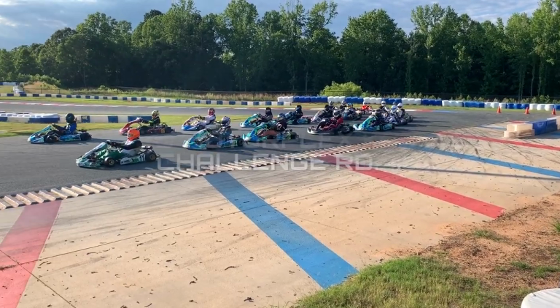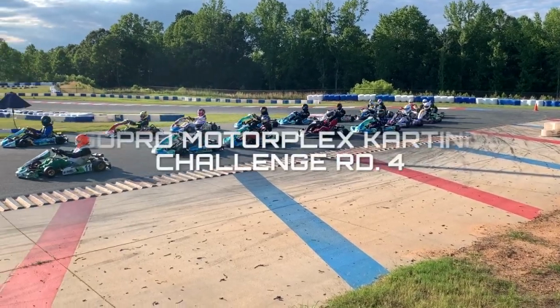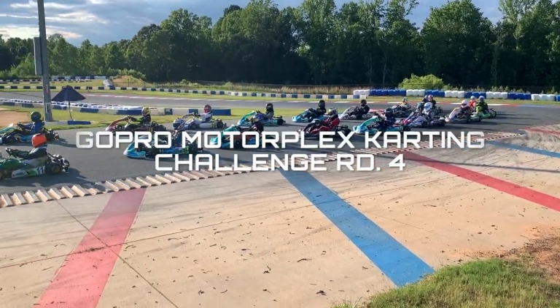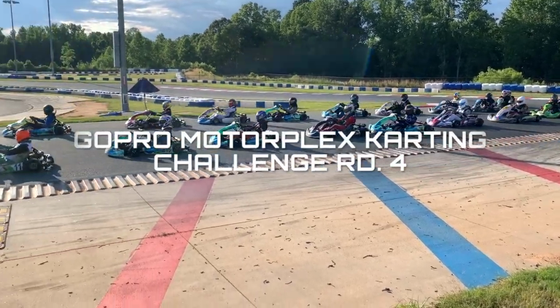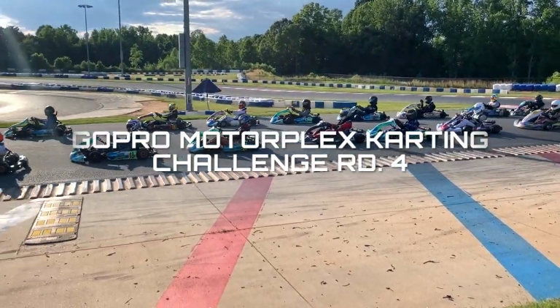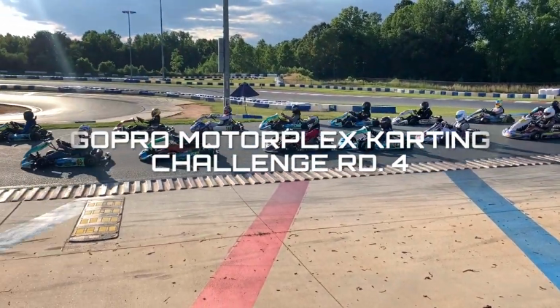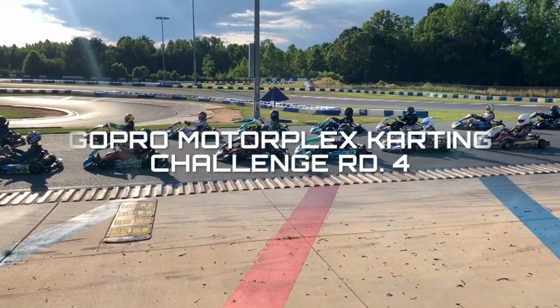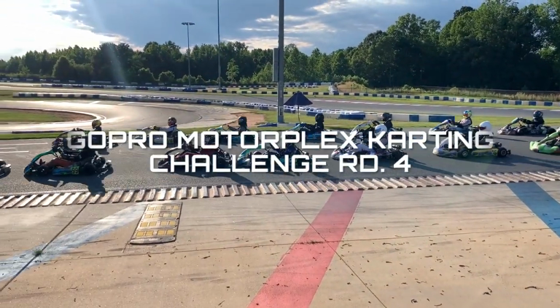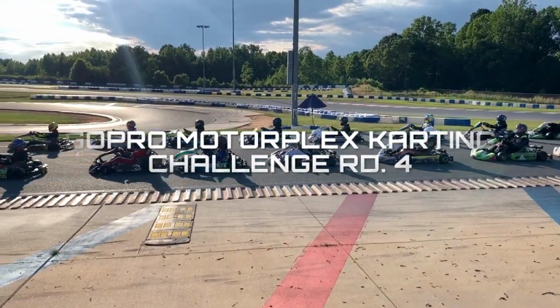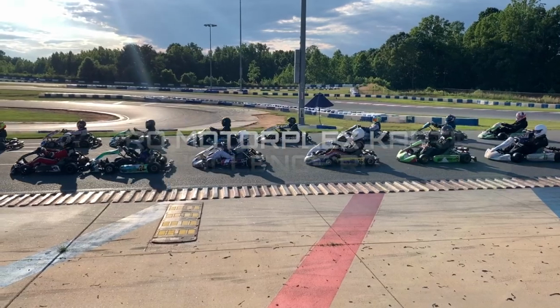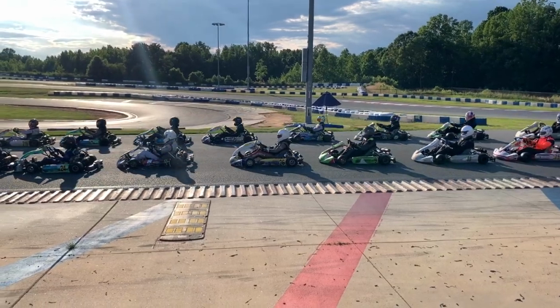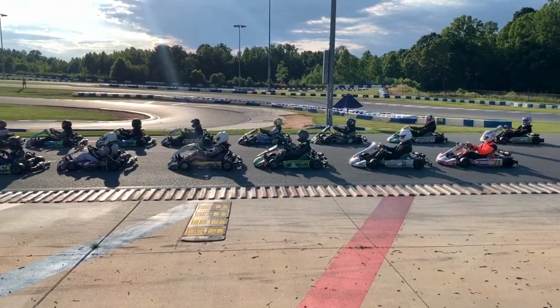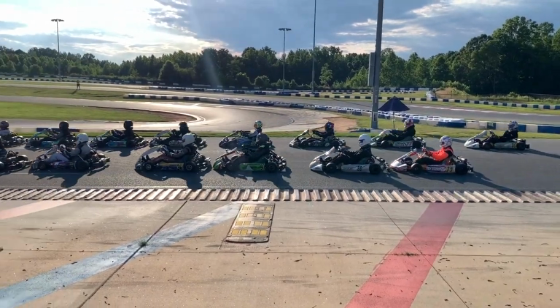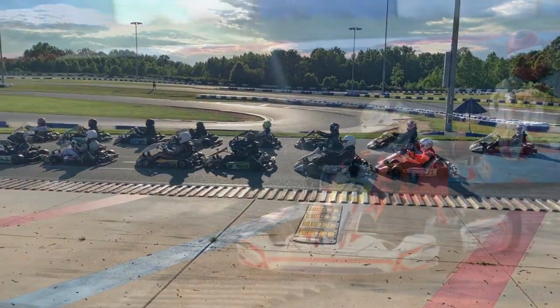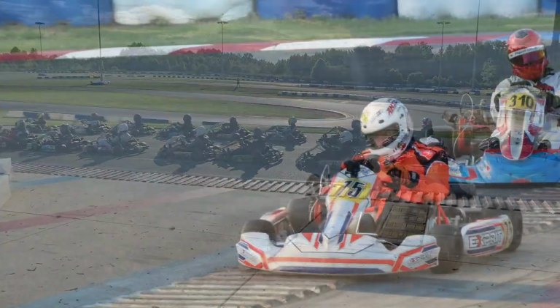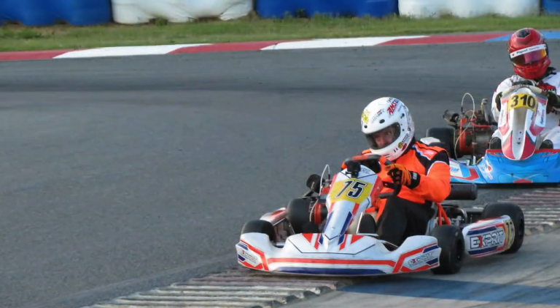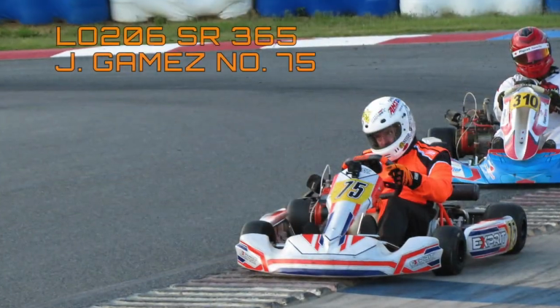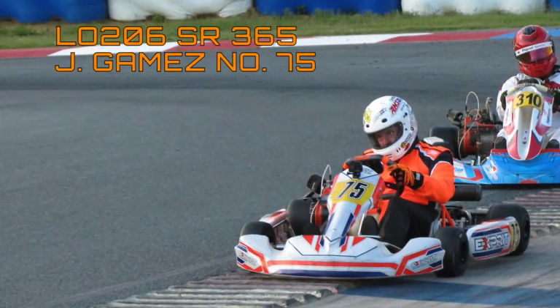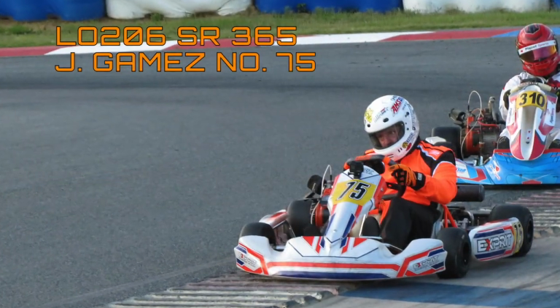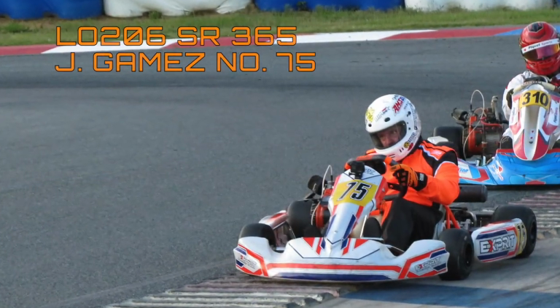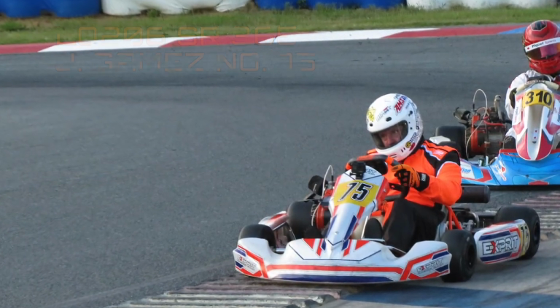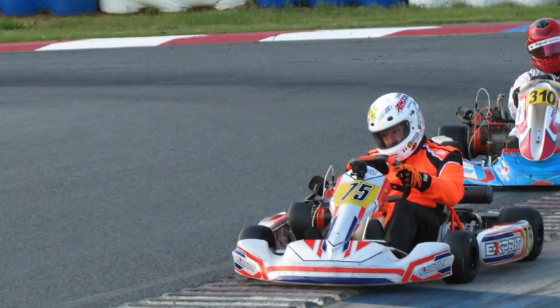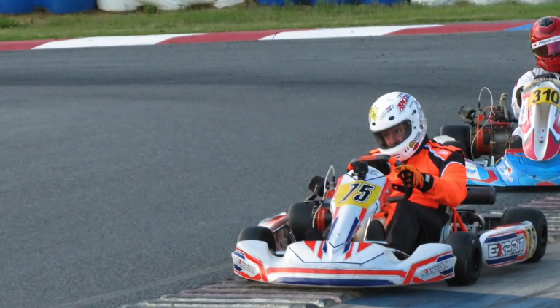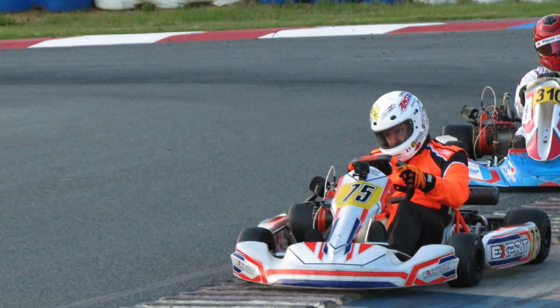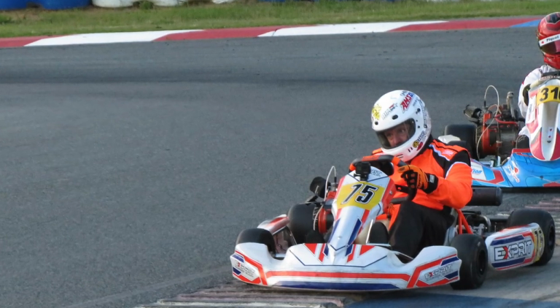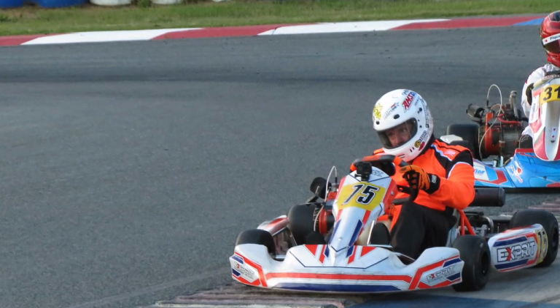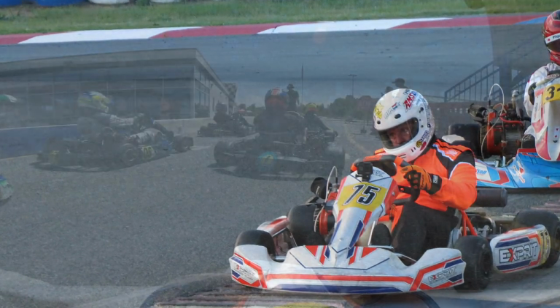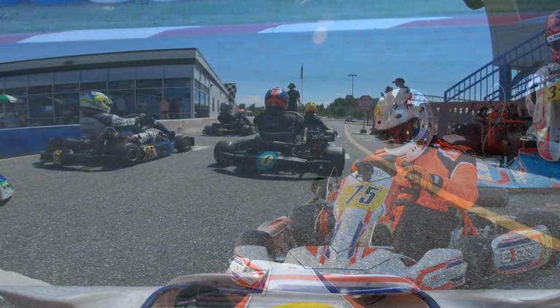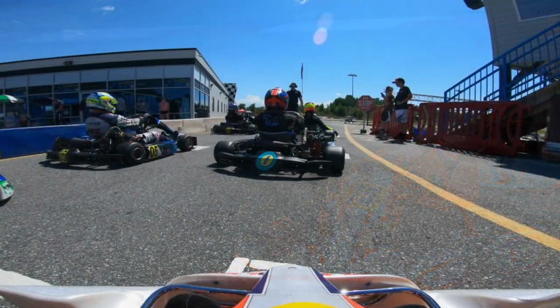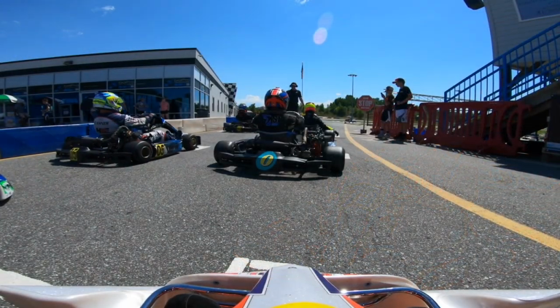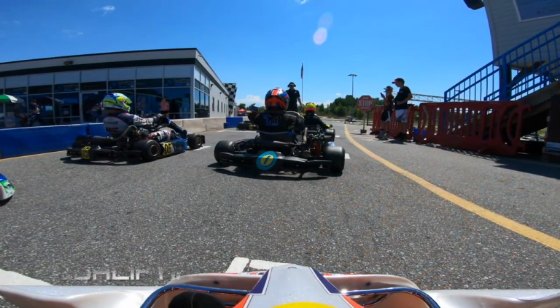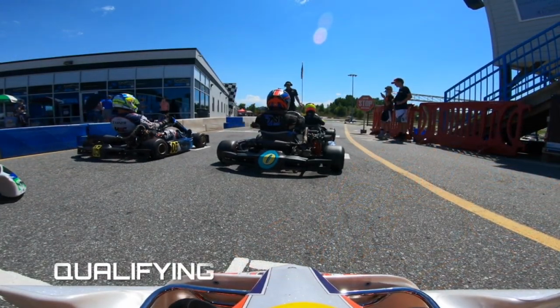Hey everyone, it's Jared, and today we're going to be checking out the GoPro Motorplex Karting Challenge round 4 highlights from my perspective. I drive the number 75 kart in the LO206 Senior 365 class.